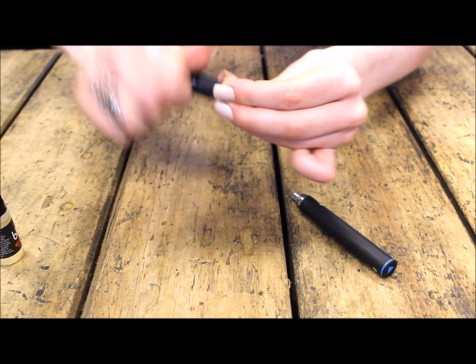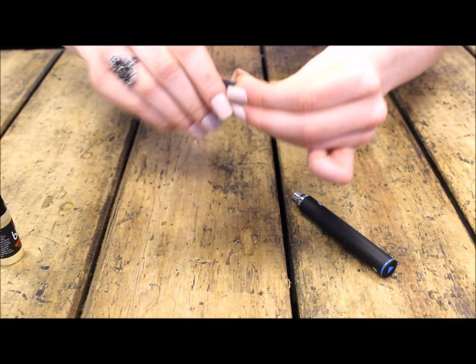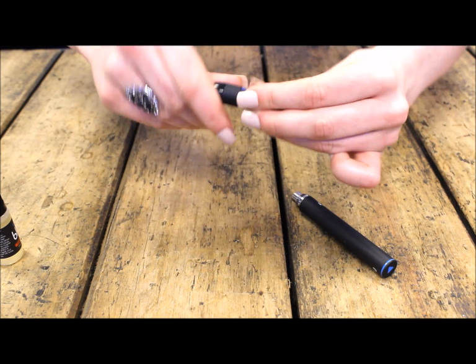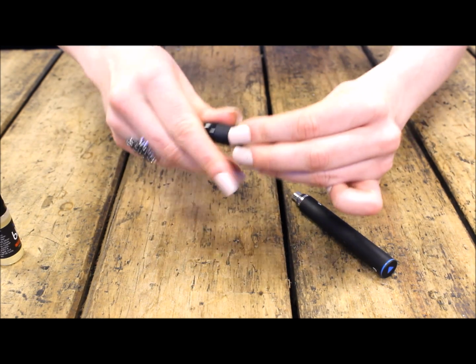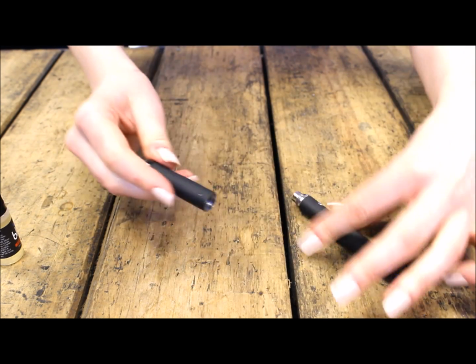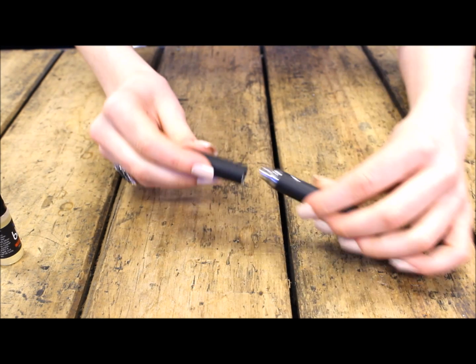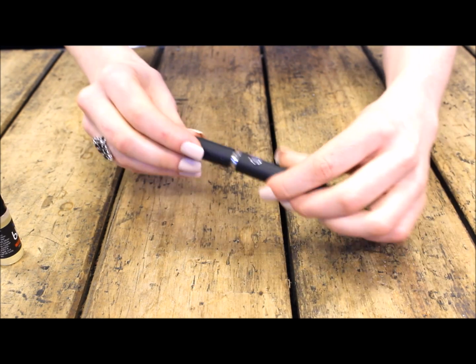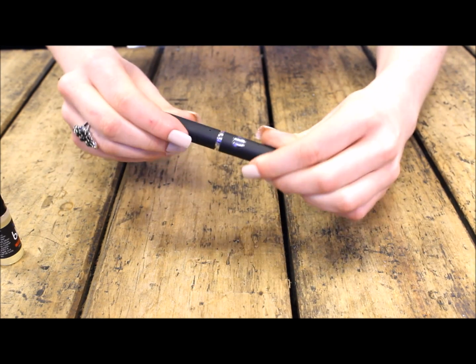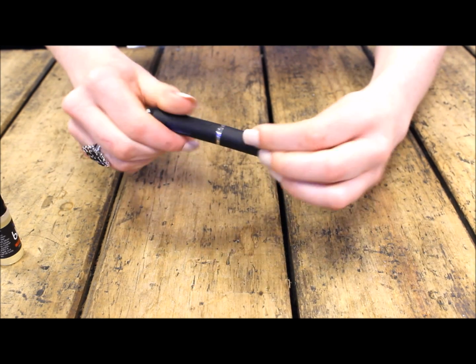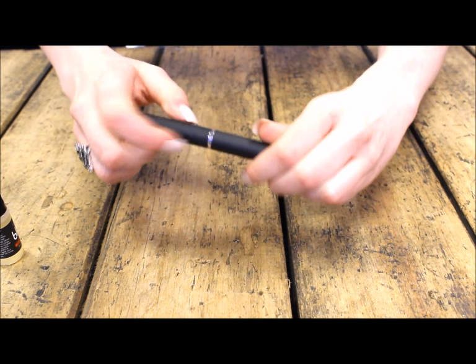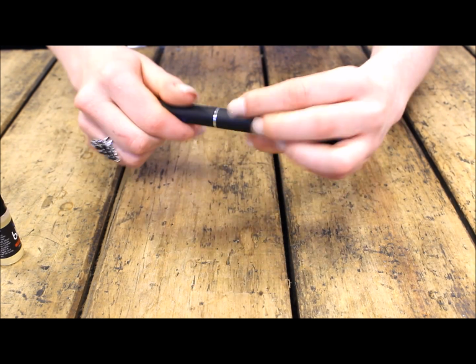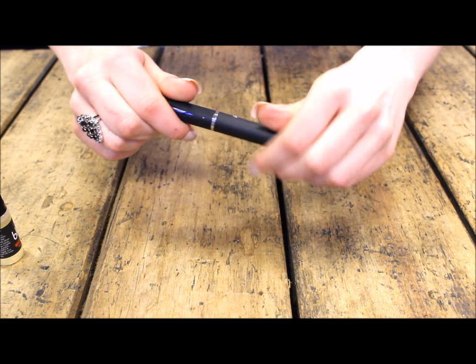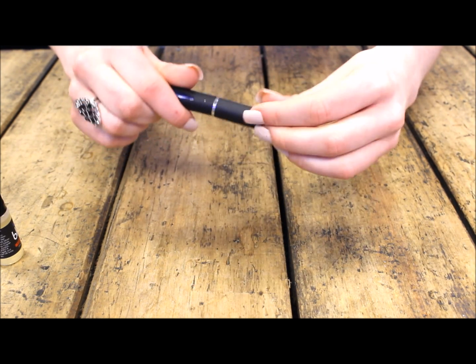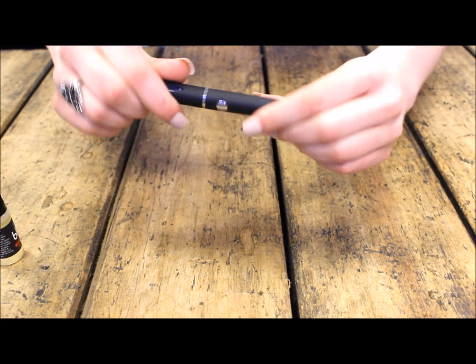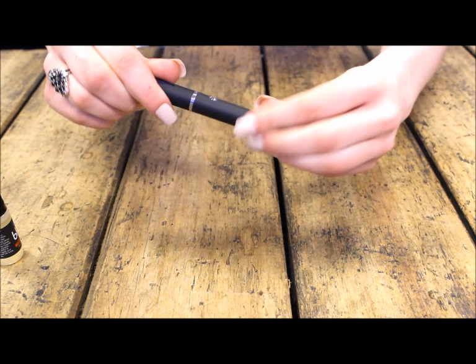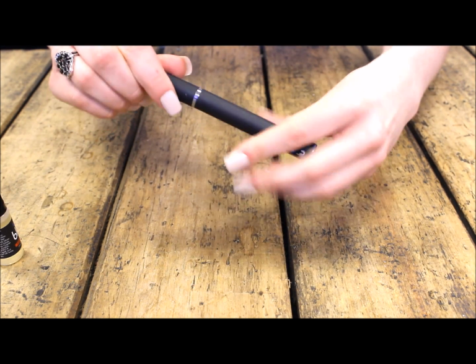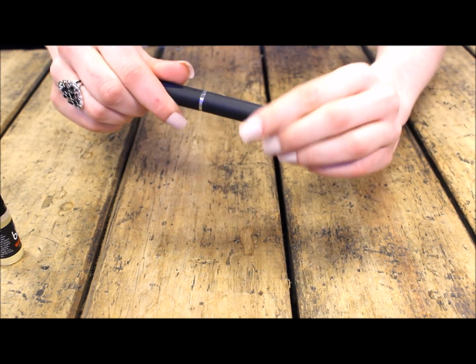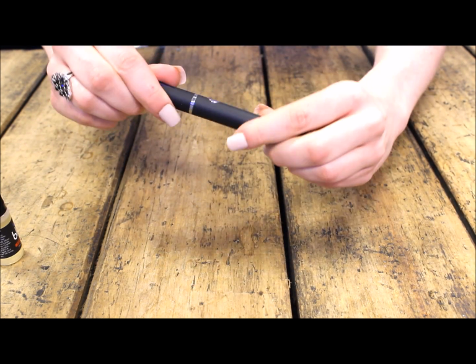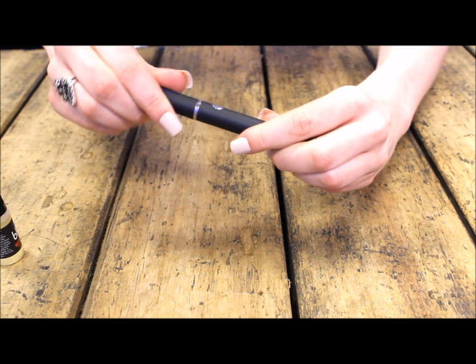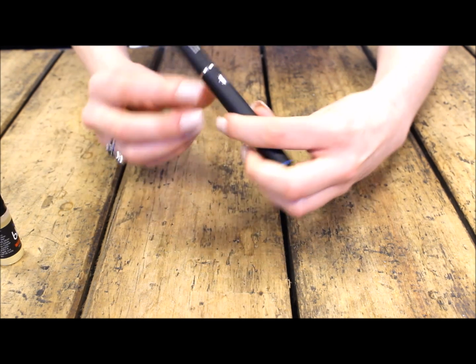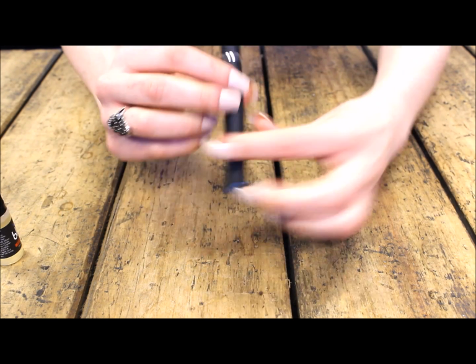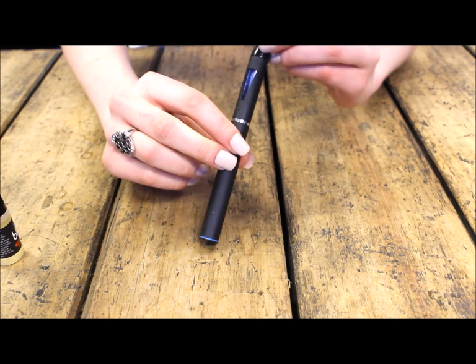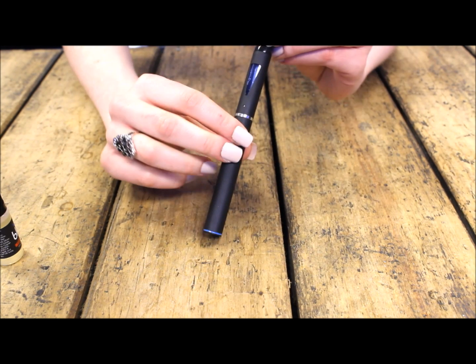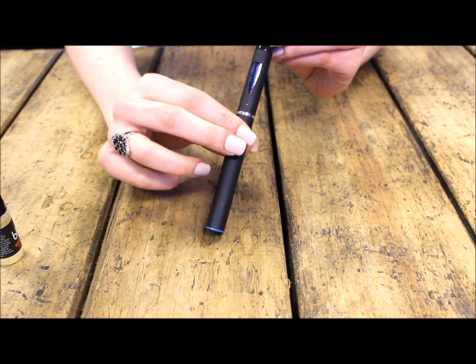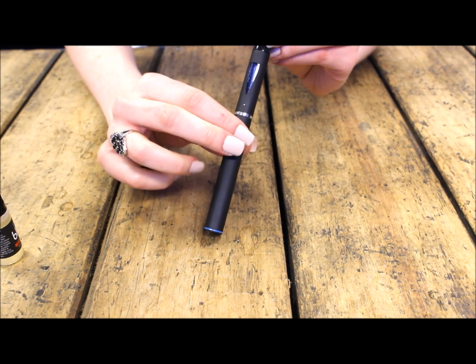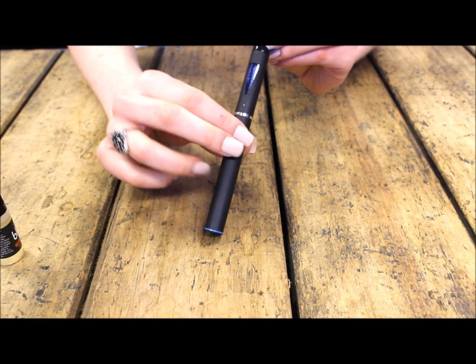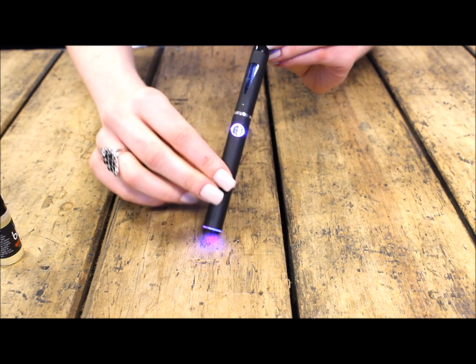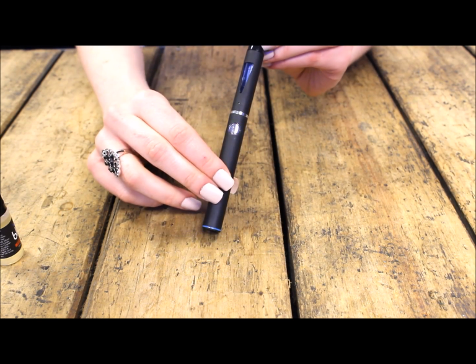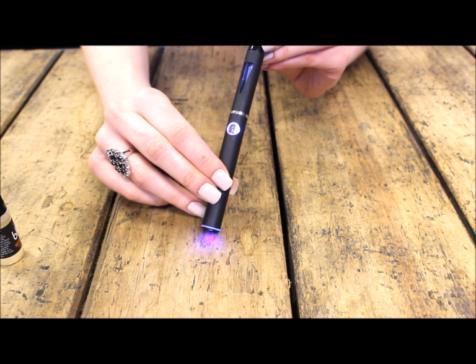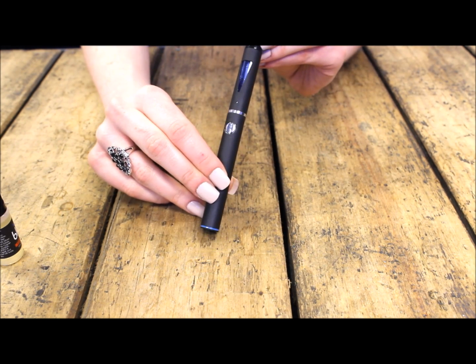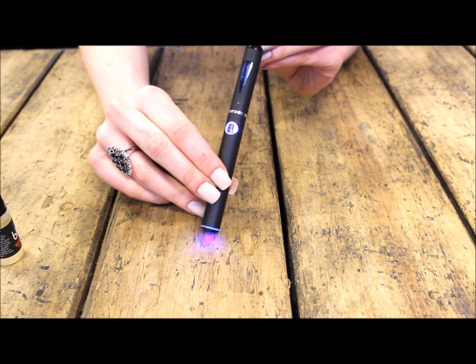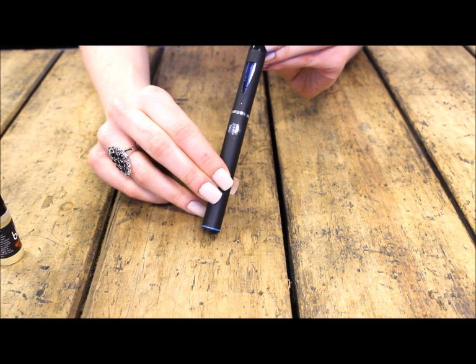Once you've done this, you can reattach this to the battery by screwing it back on. Turn it on and you're good to go.